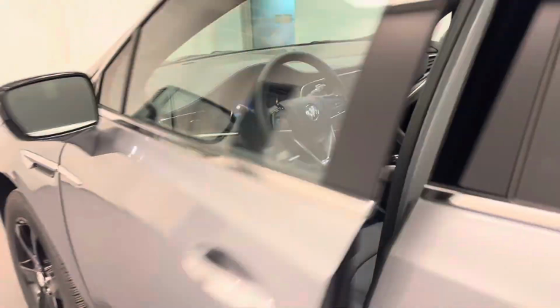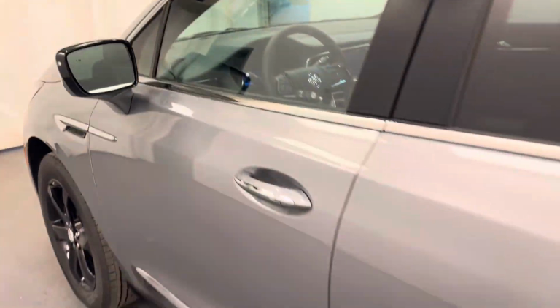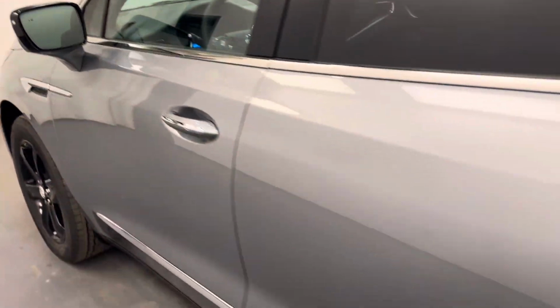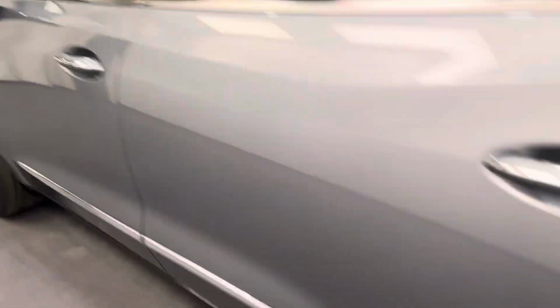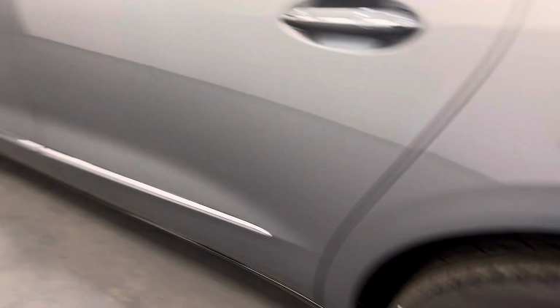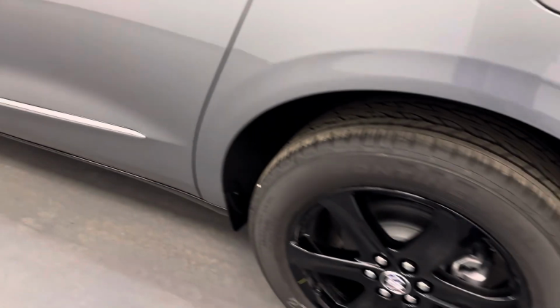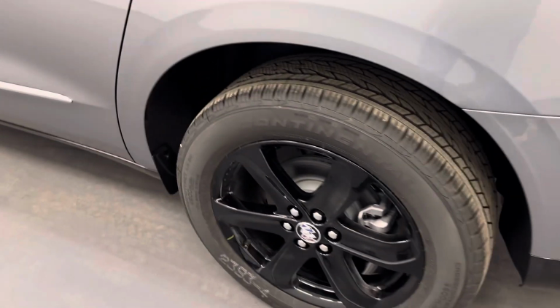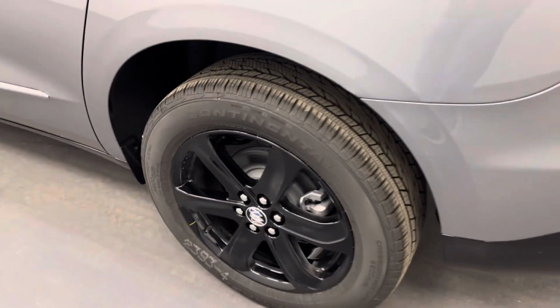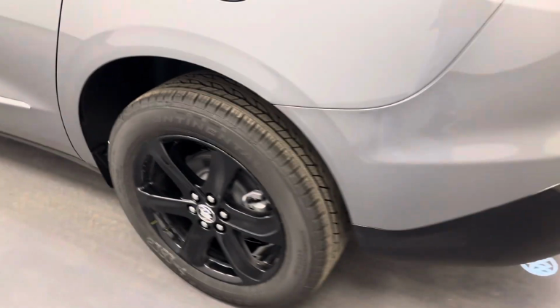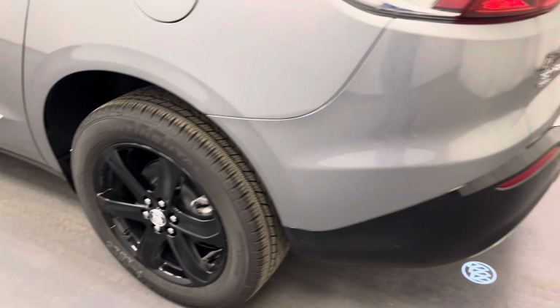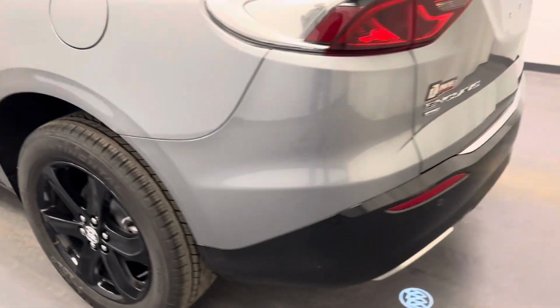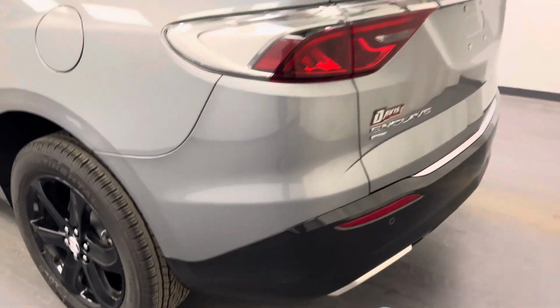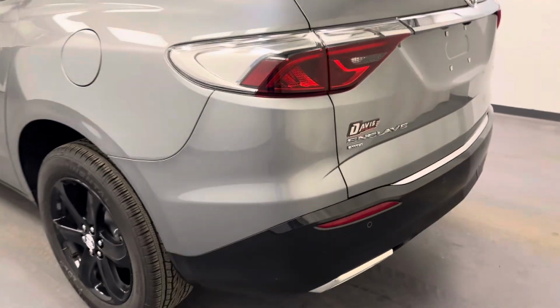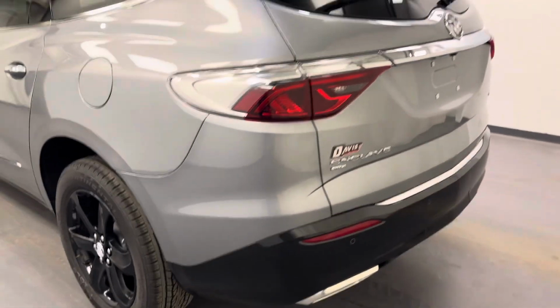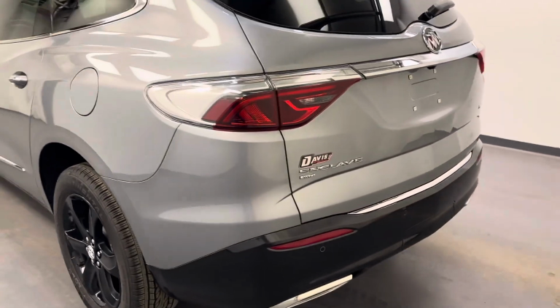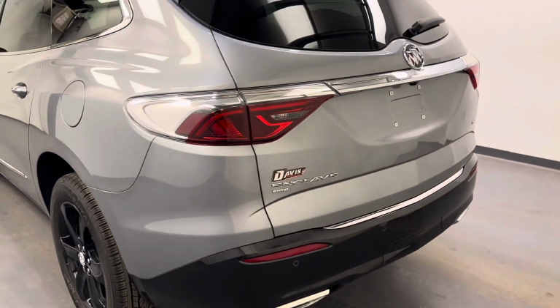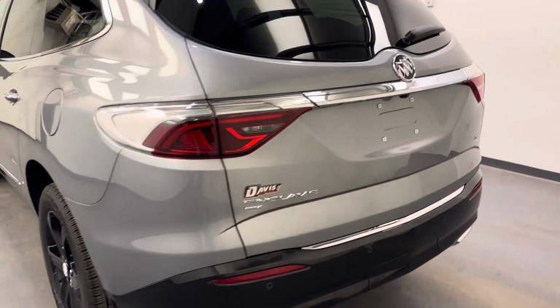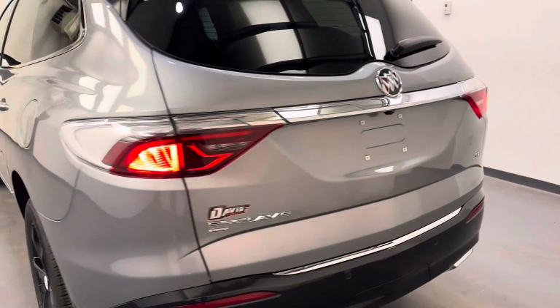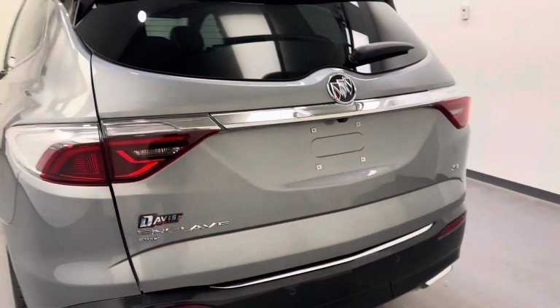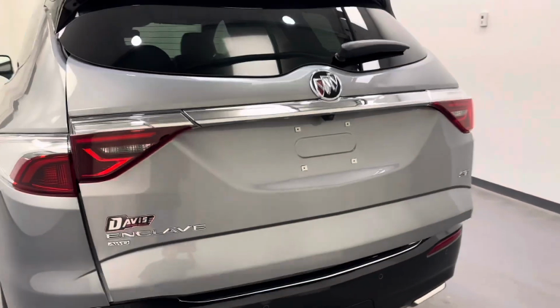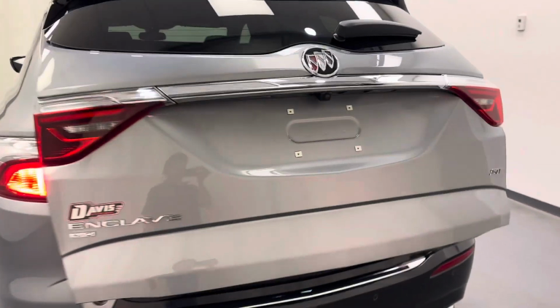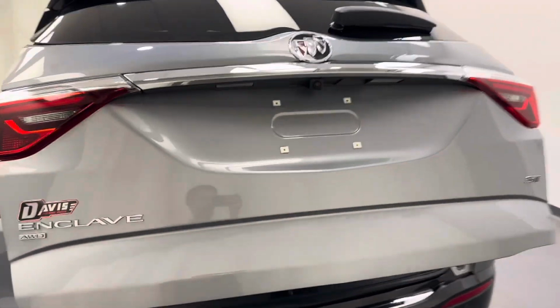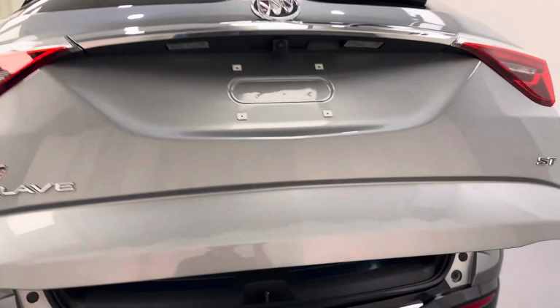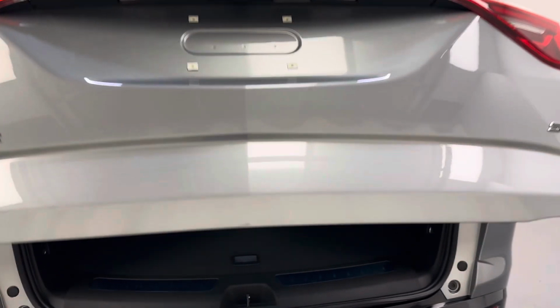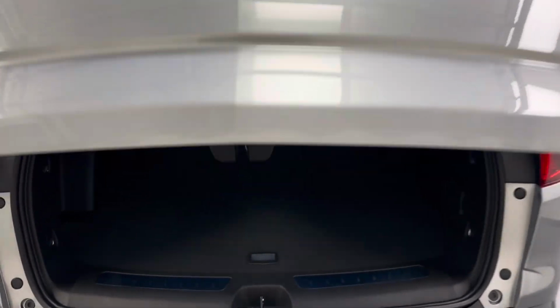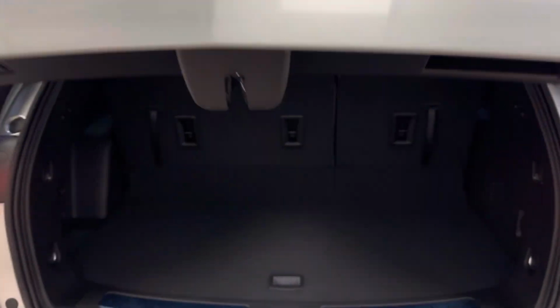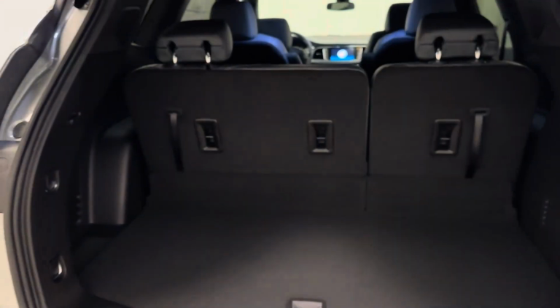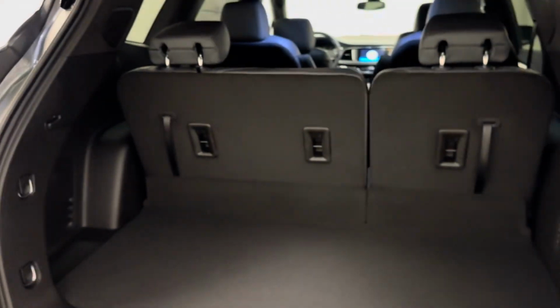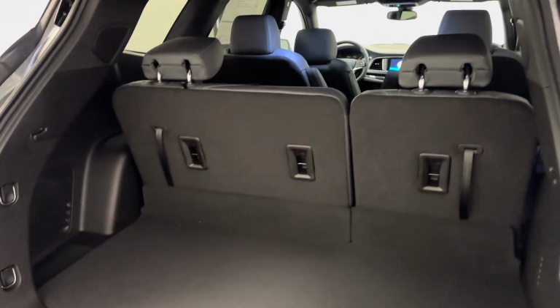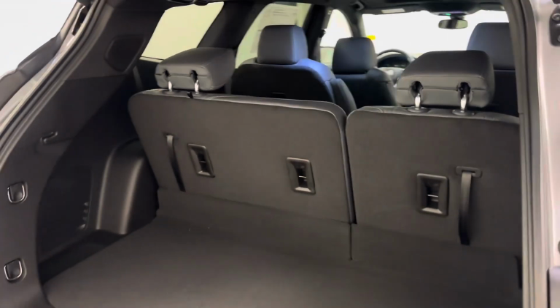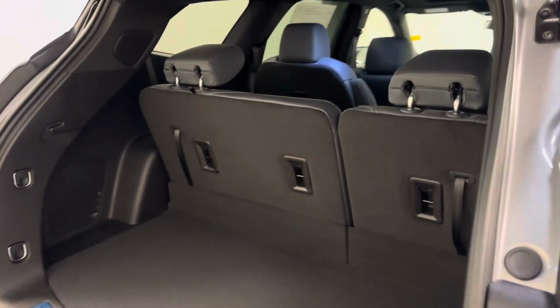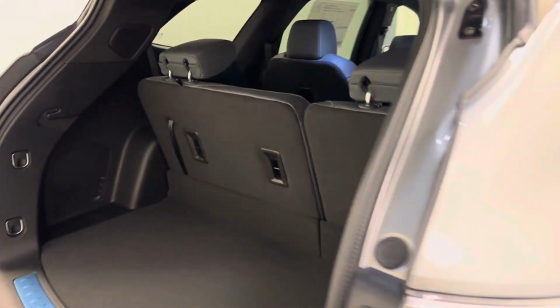Moving back out to the exterior, we have painted alloy rims, rear parking assist, backup camera, remote trunk release with power hatch, and more cargo space.